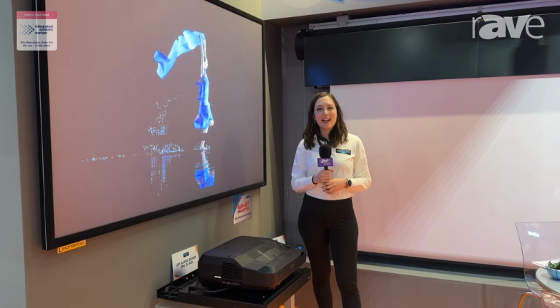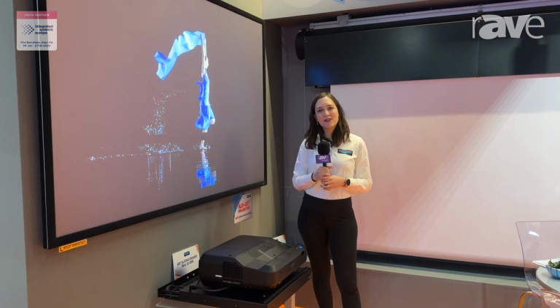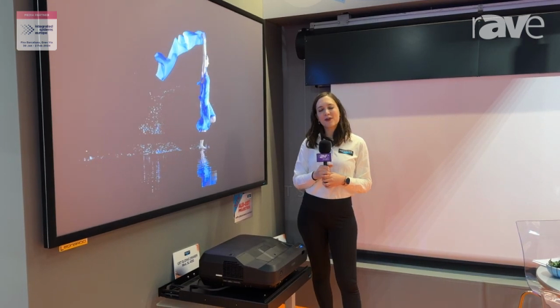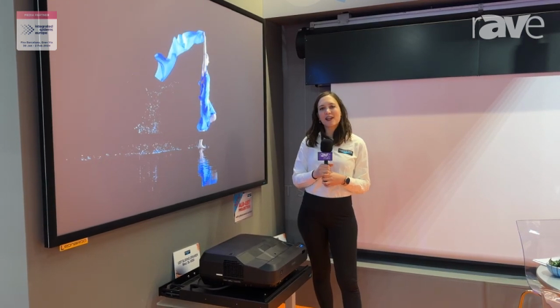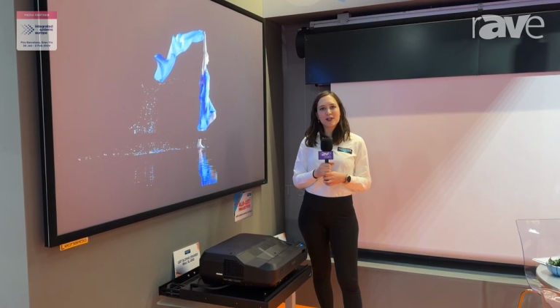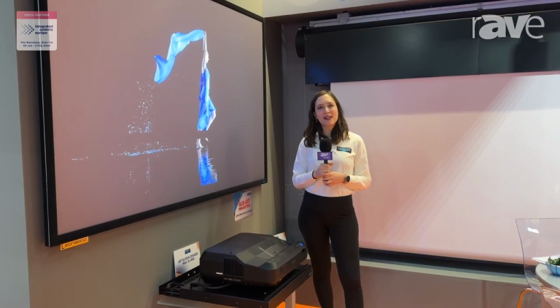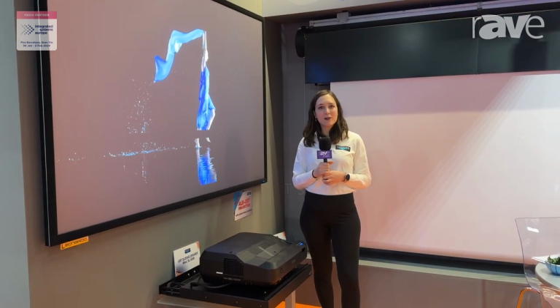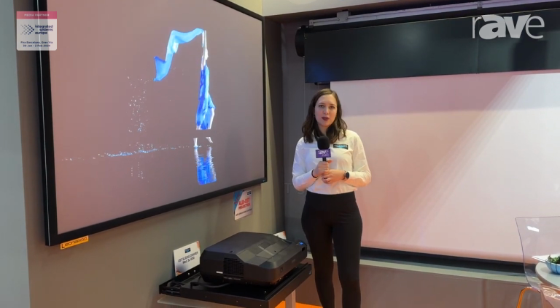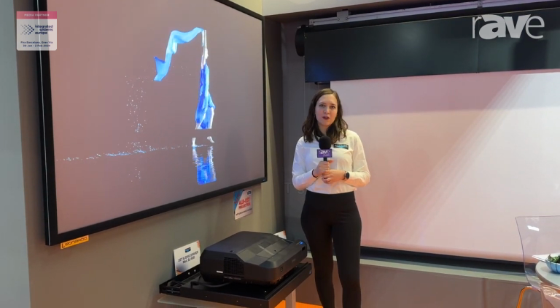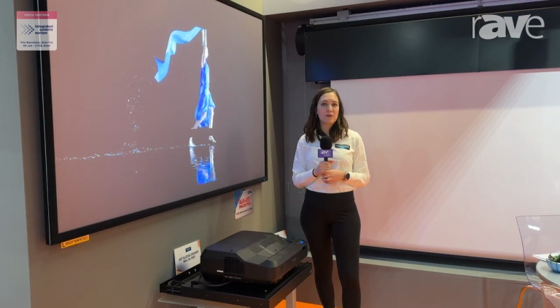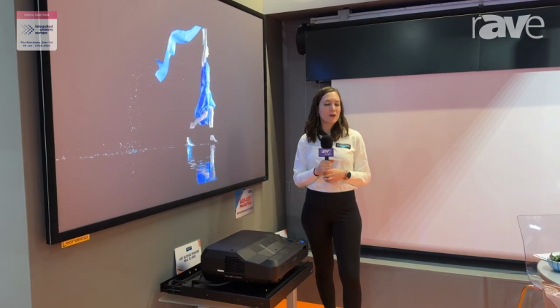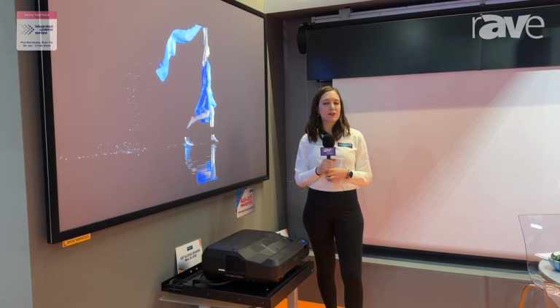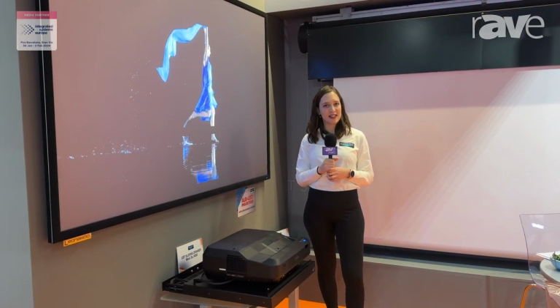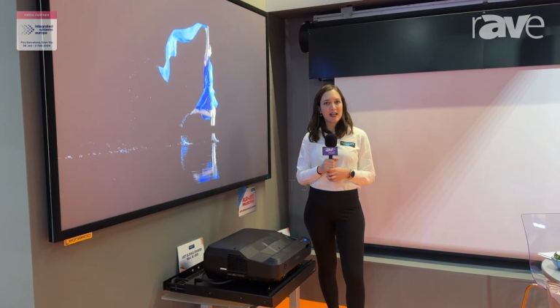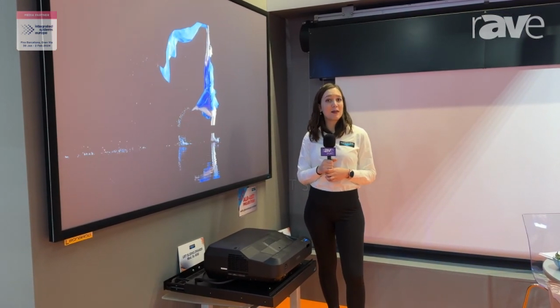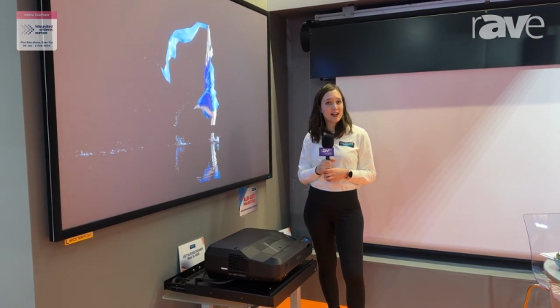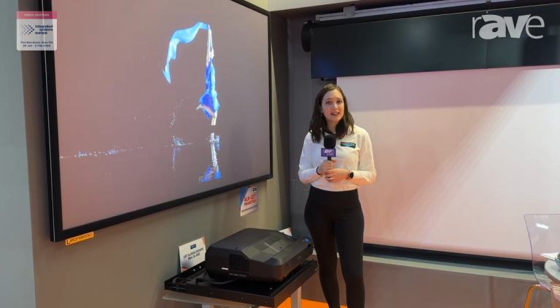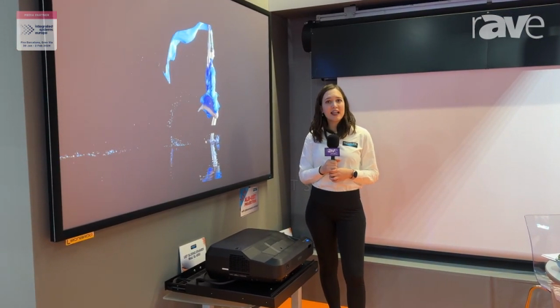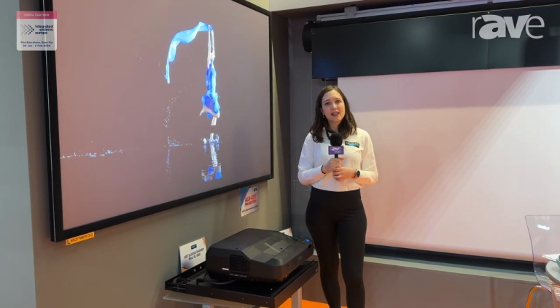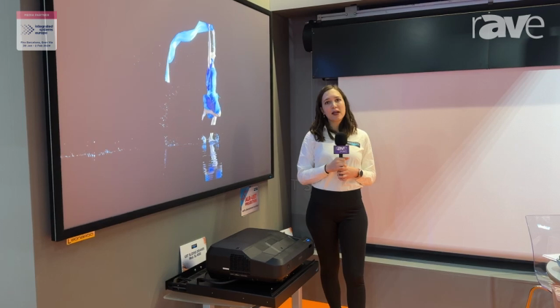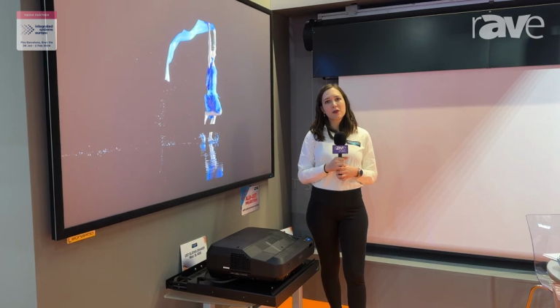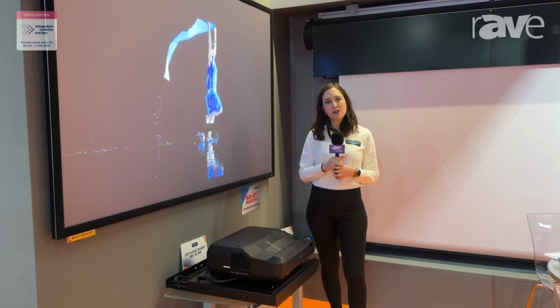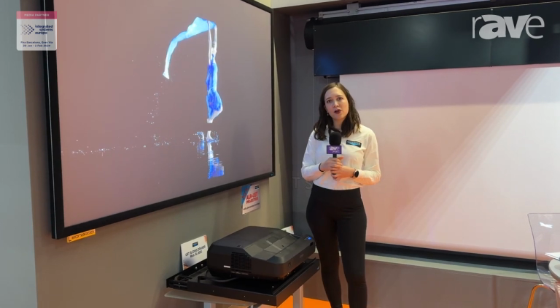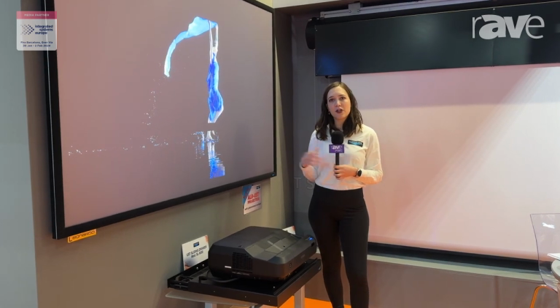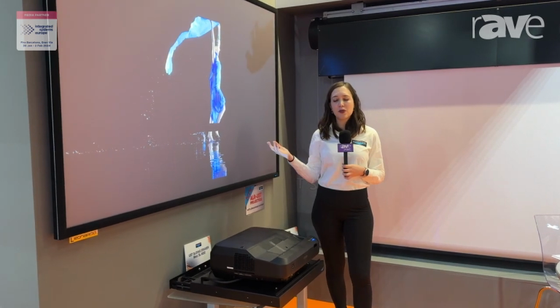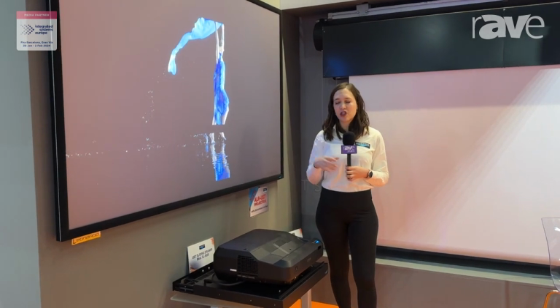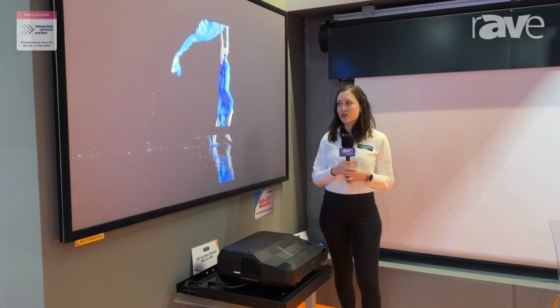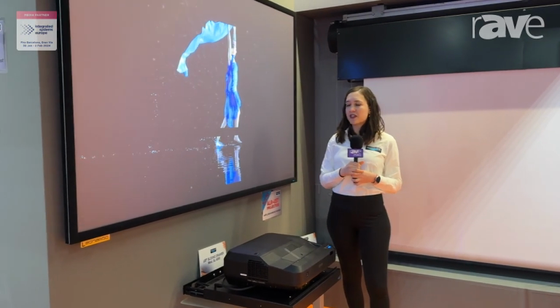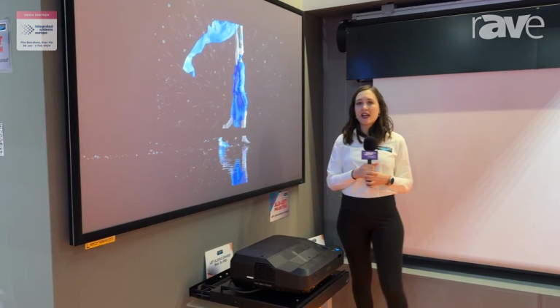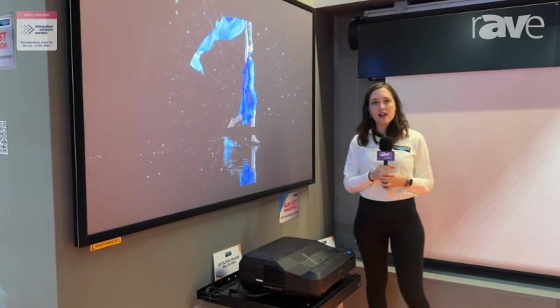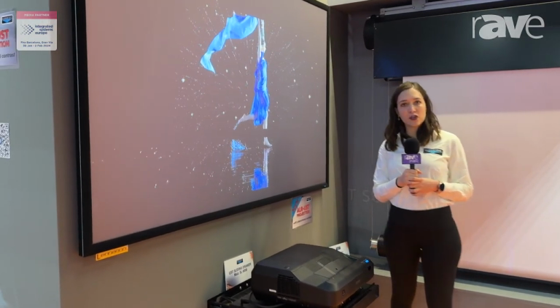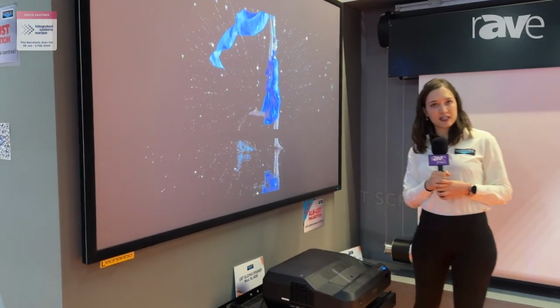Hello, good morning. Welcome to ISE 2024 from Screenint. My name is Hilaria and today I would like to present to you our new projection surface ALR UST.